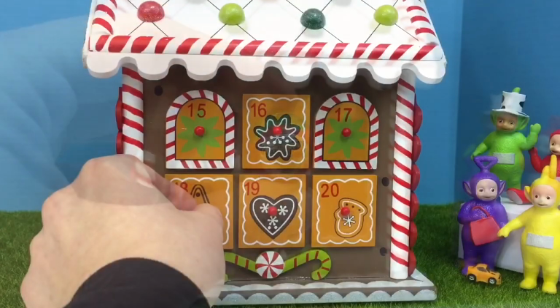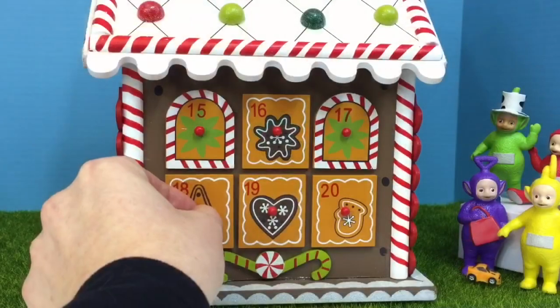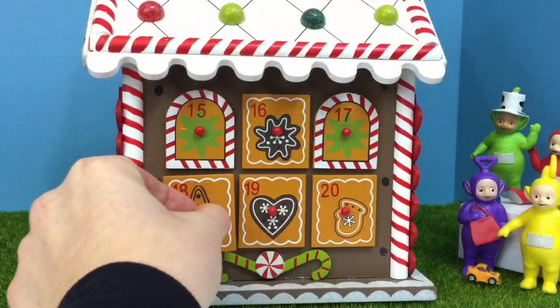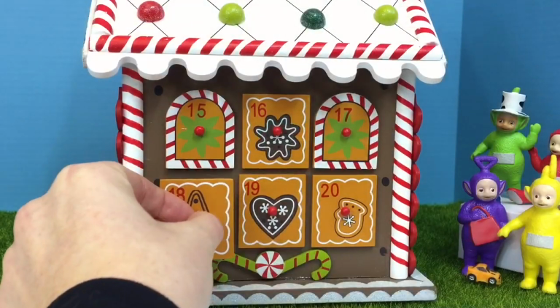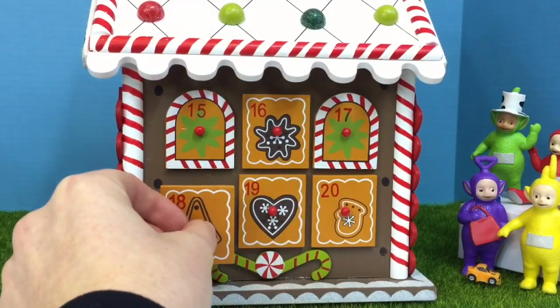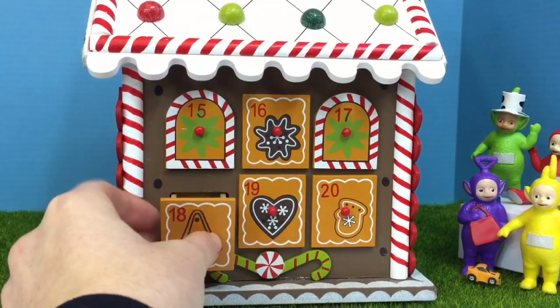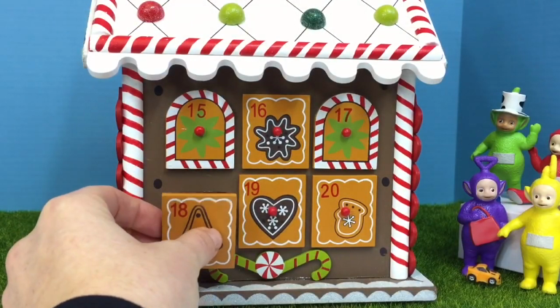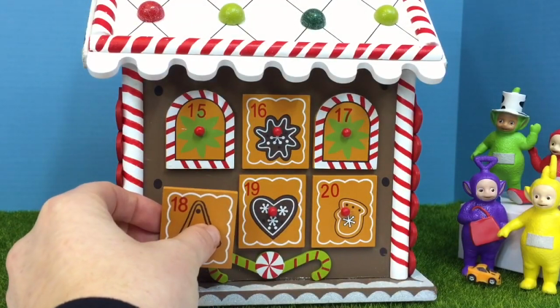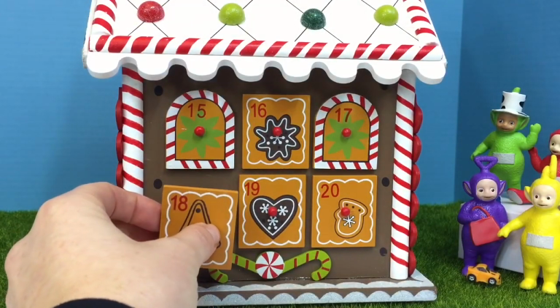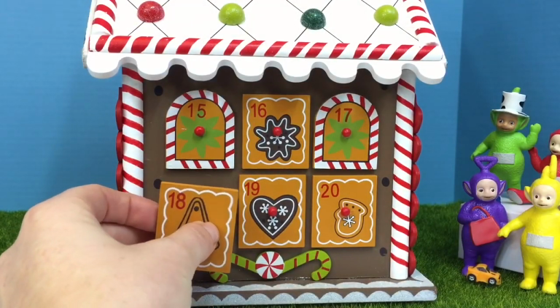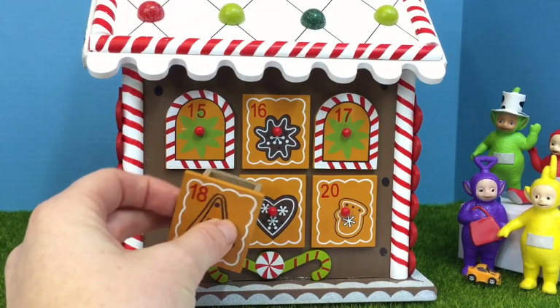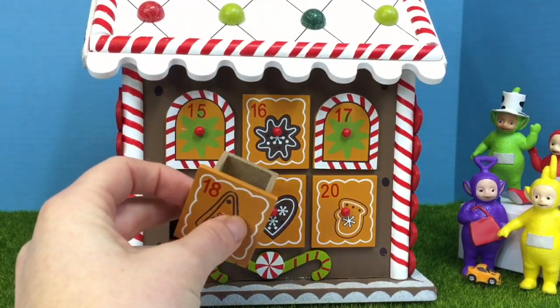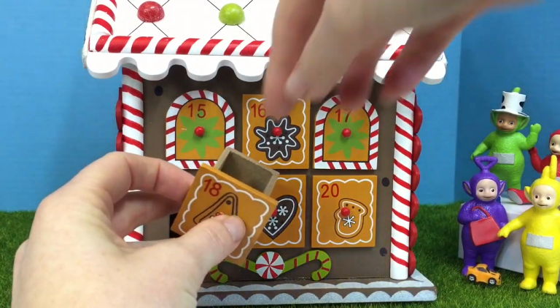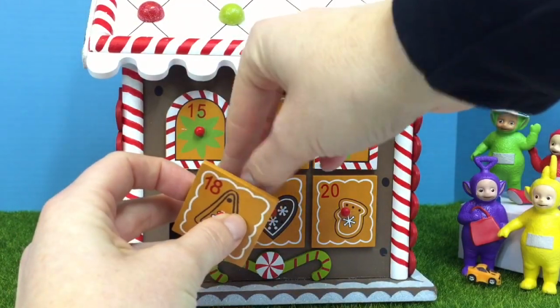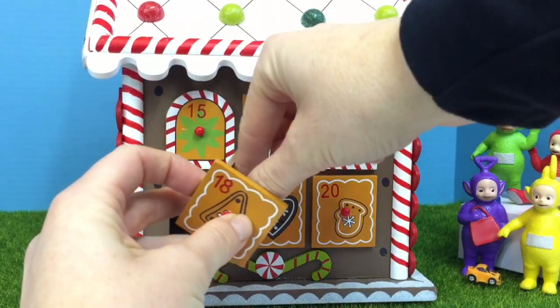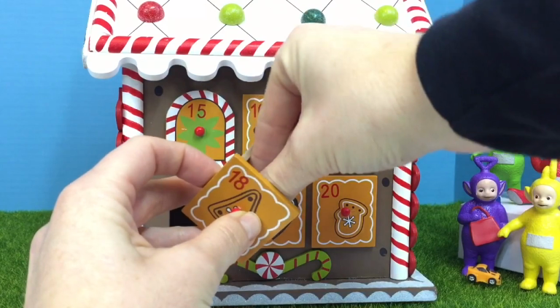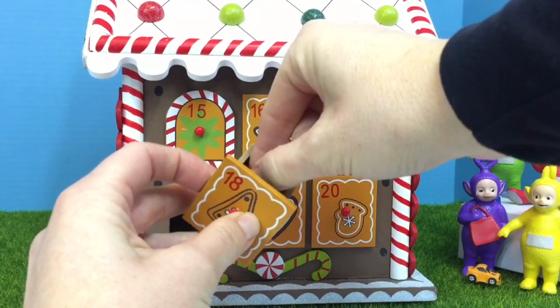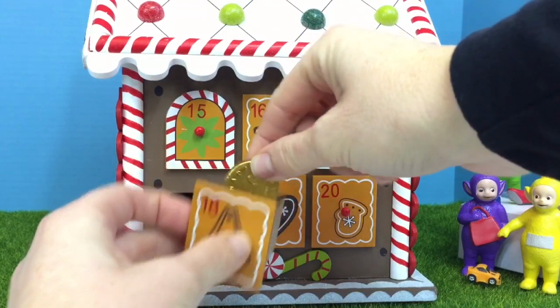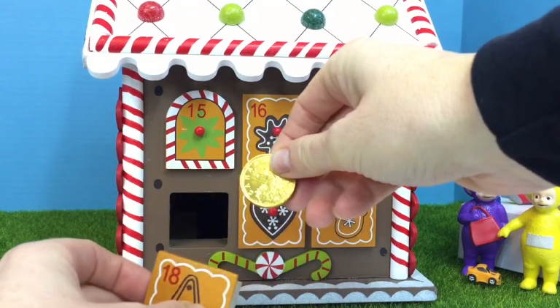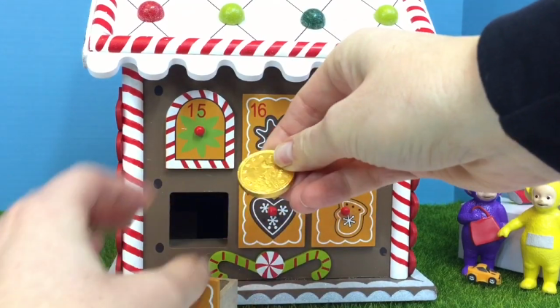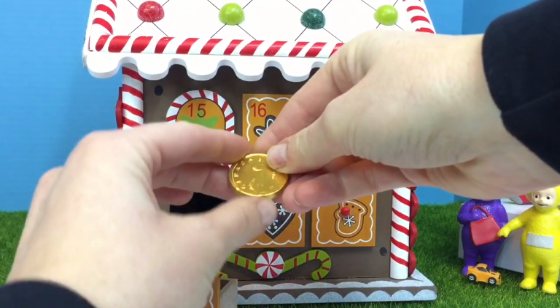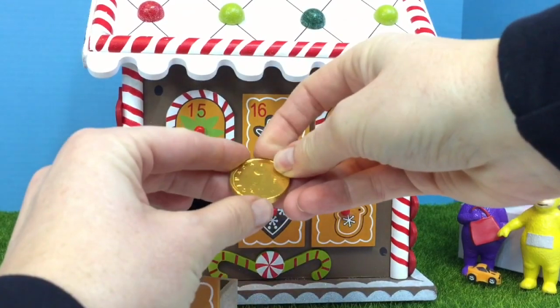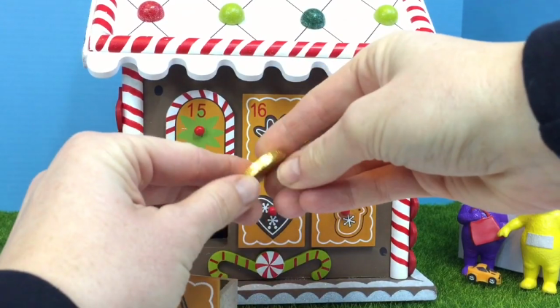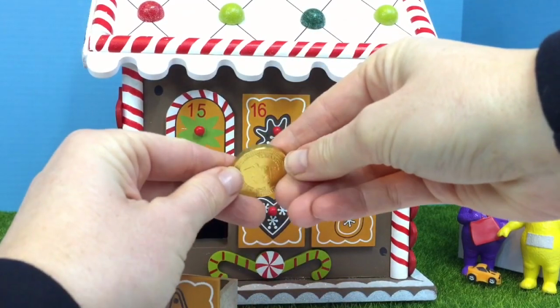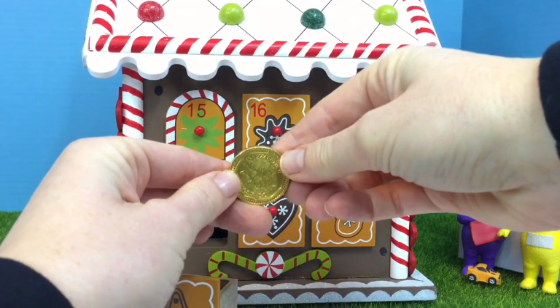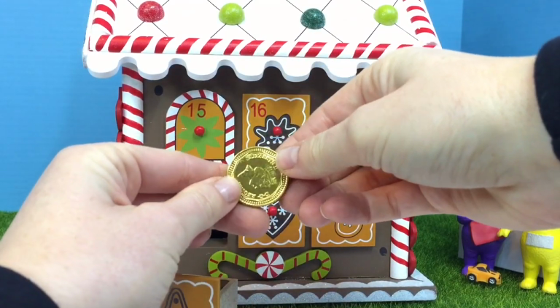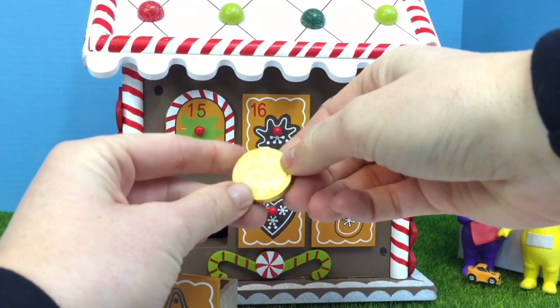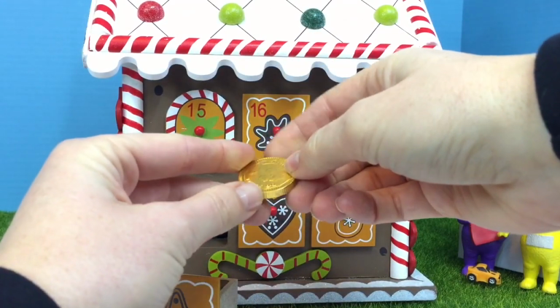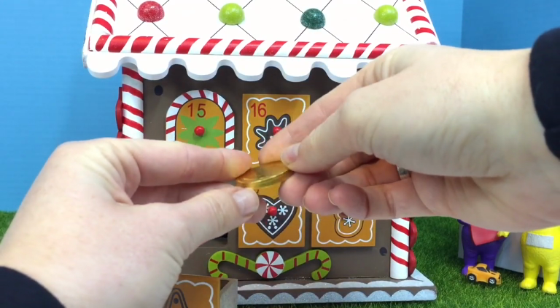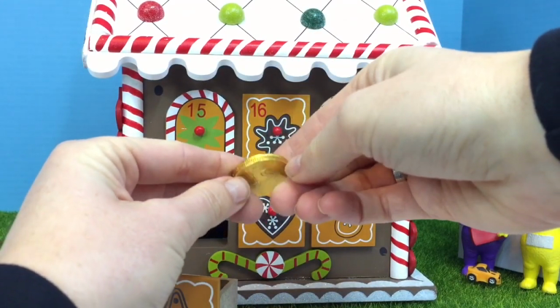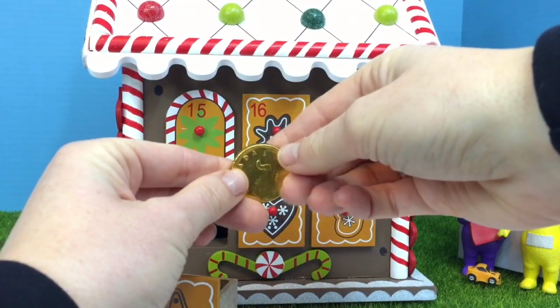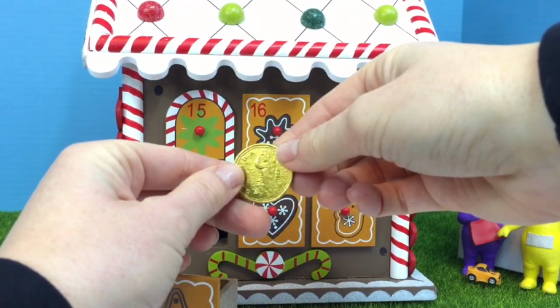Number 18. Will it be a candy or a toy? It's a chocolate — a shiny golden coin.